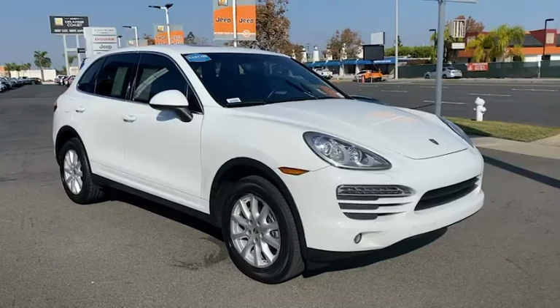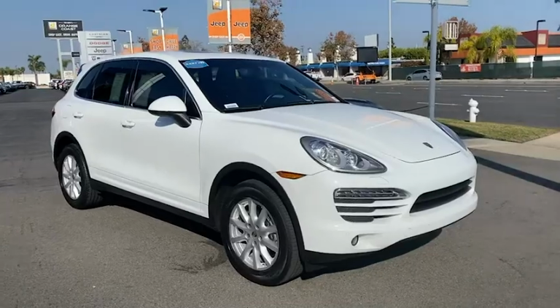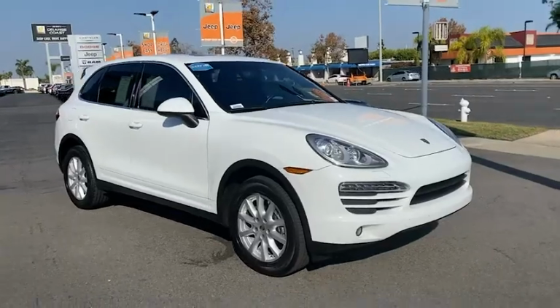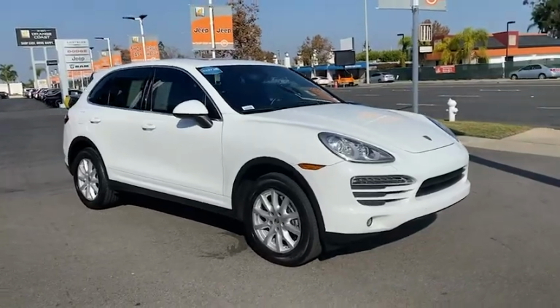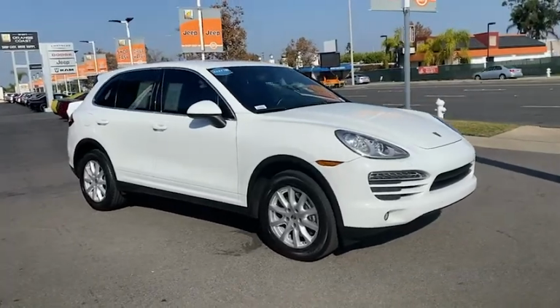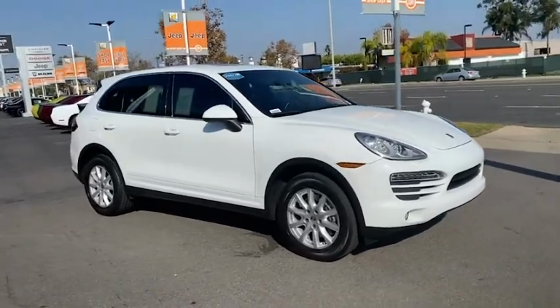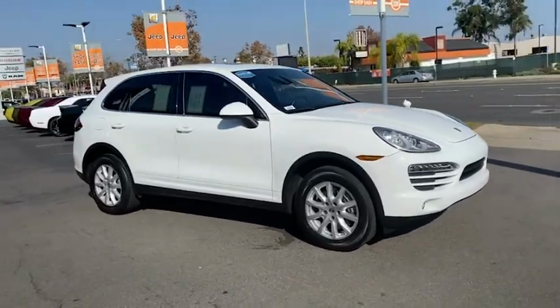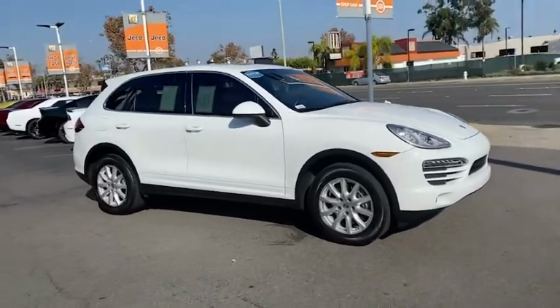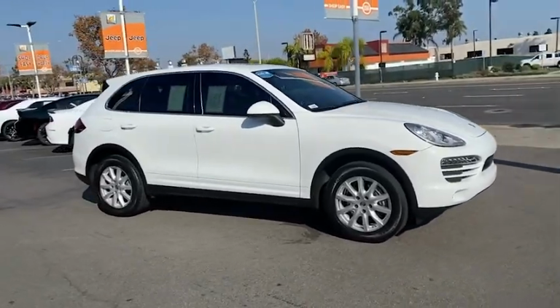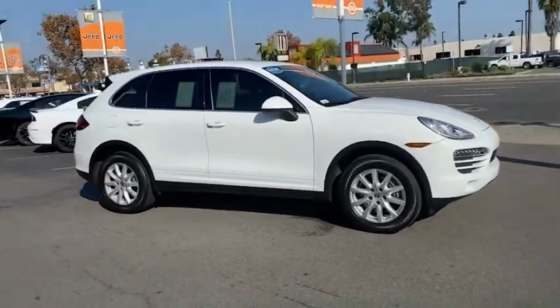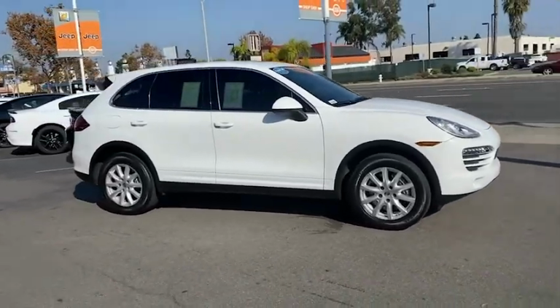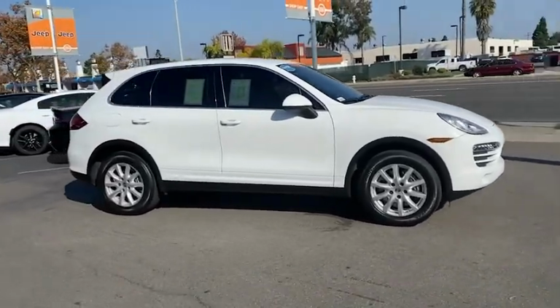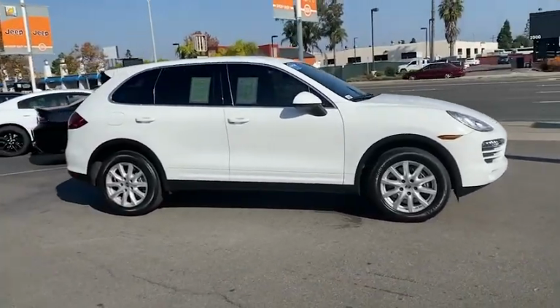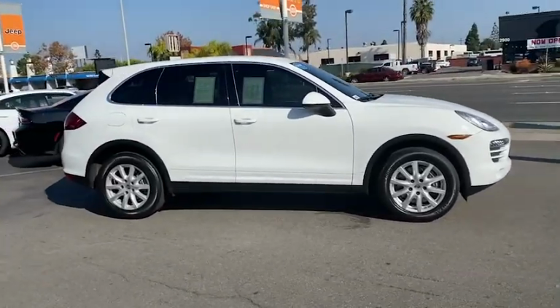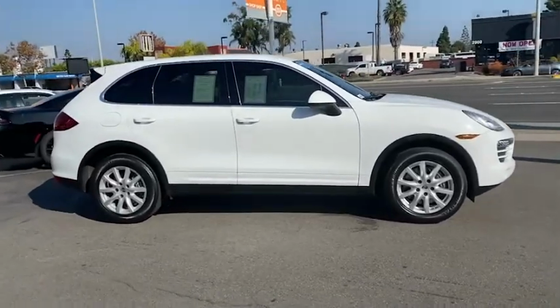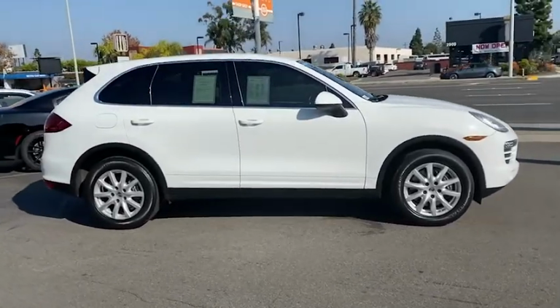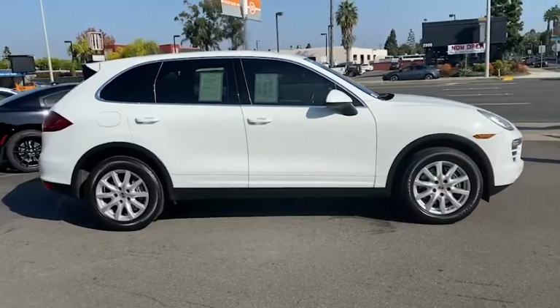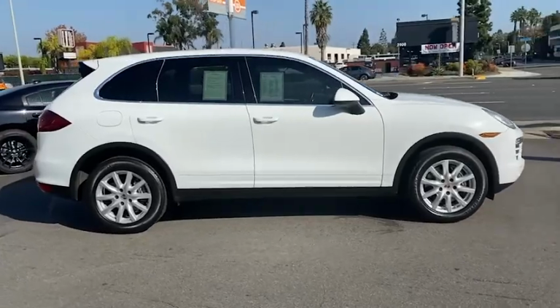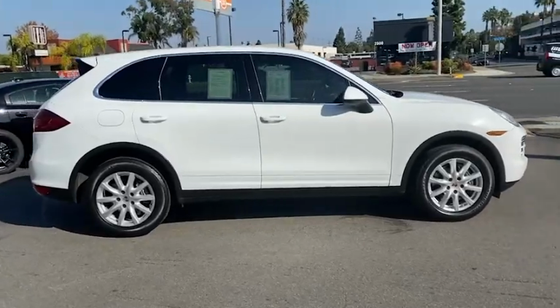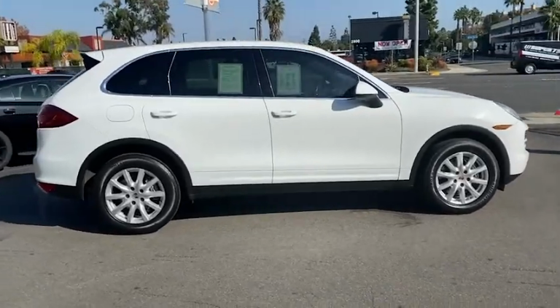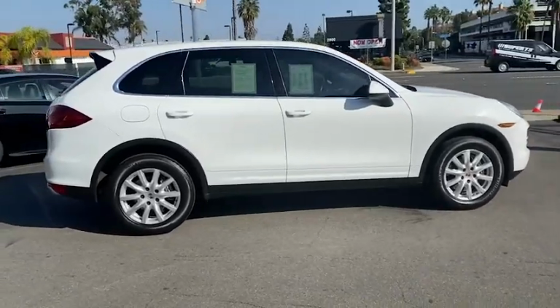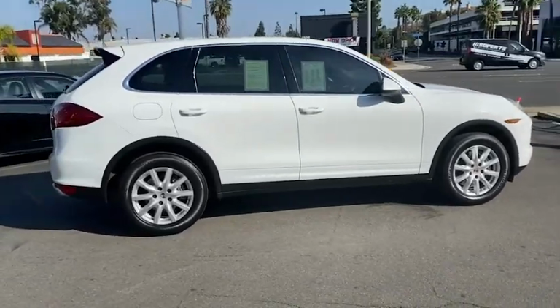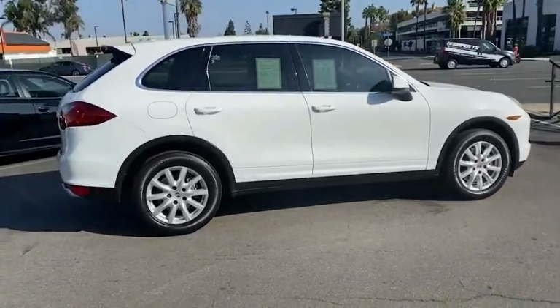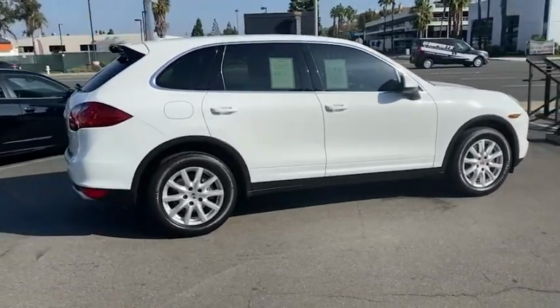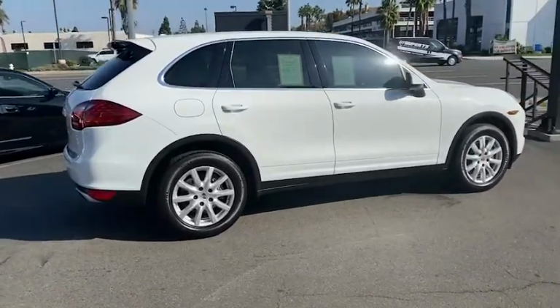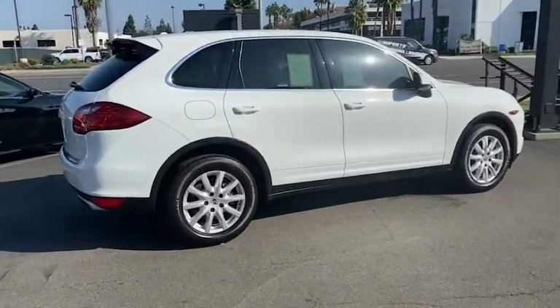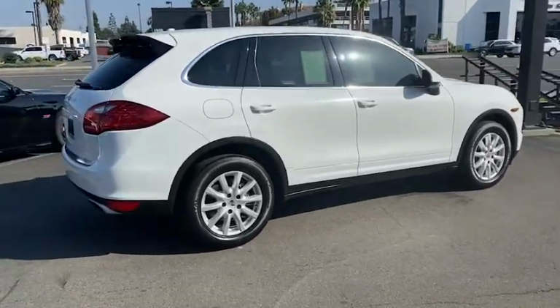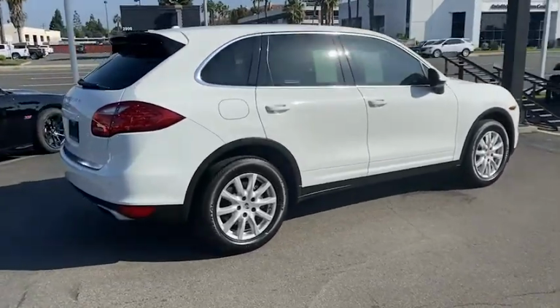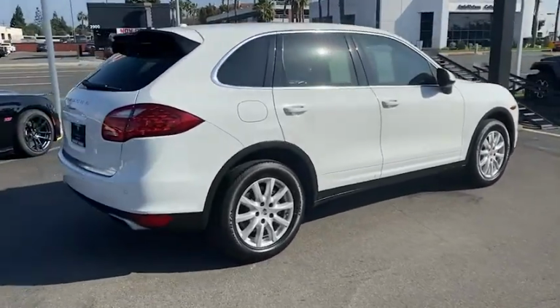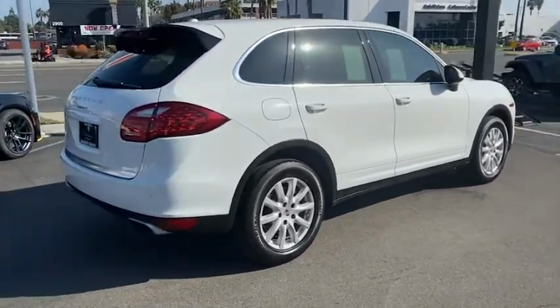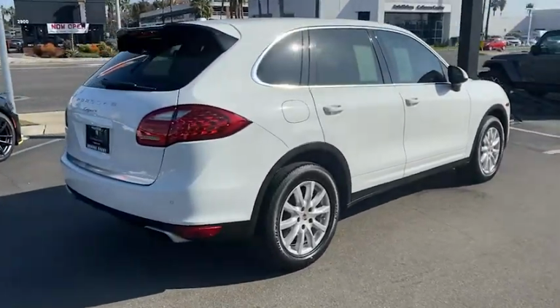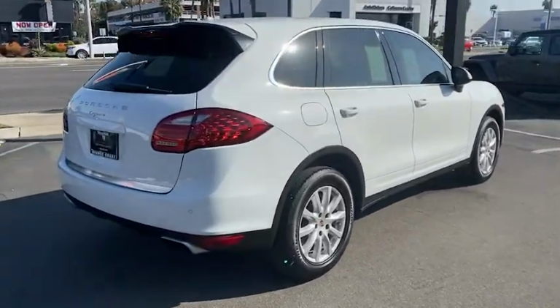This could be the car for you. The 2014 Porsche Cayenne. With less than 70,000 miles on the odometer, this vehicle provides excellent value.